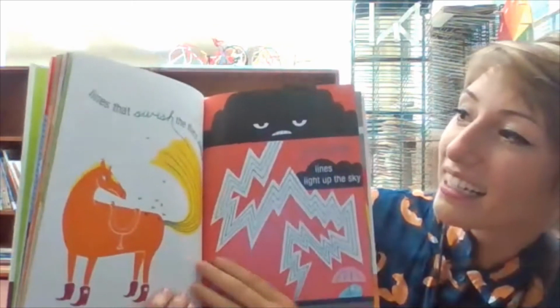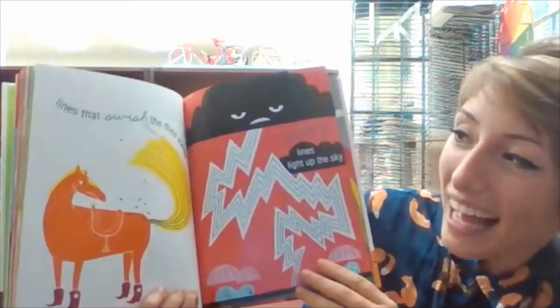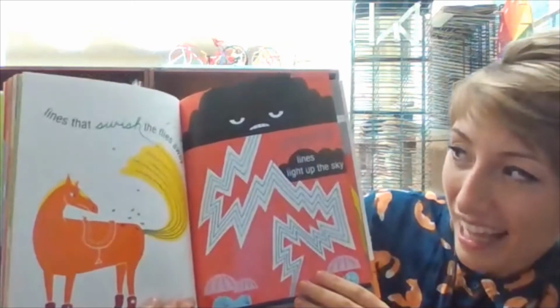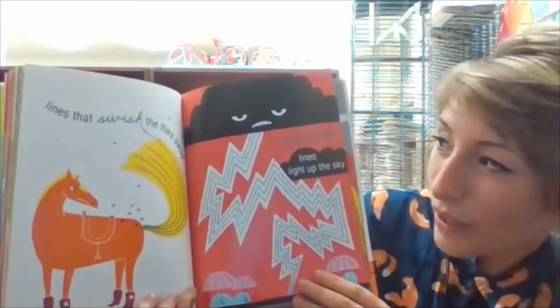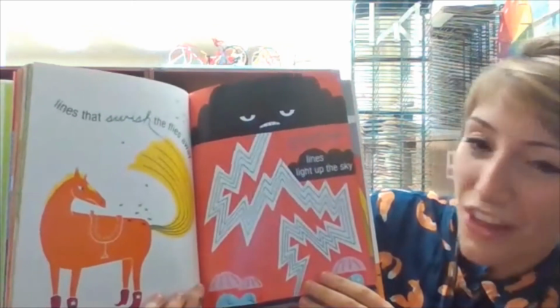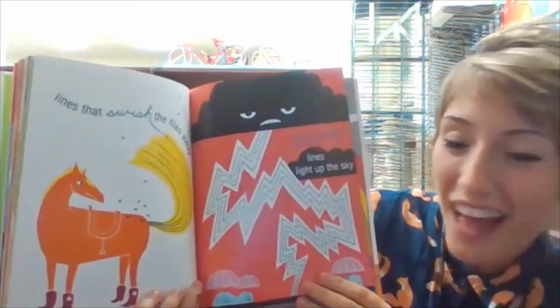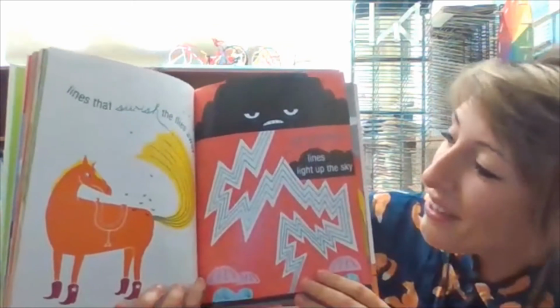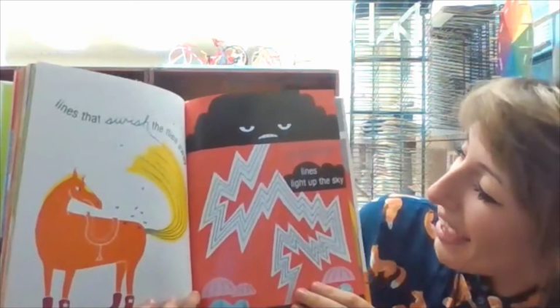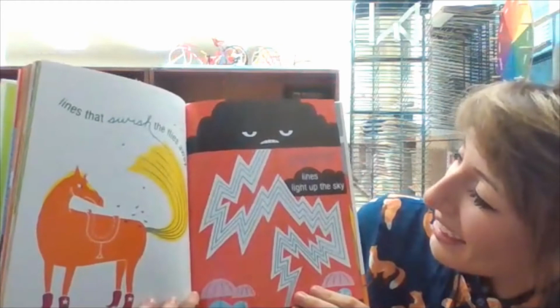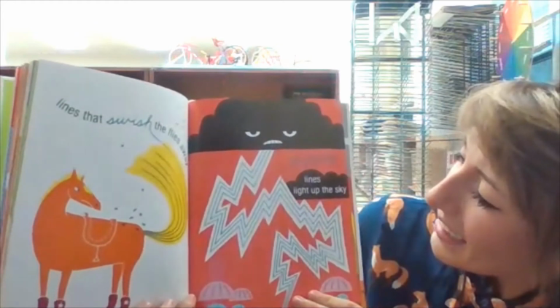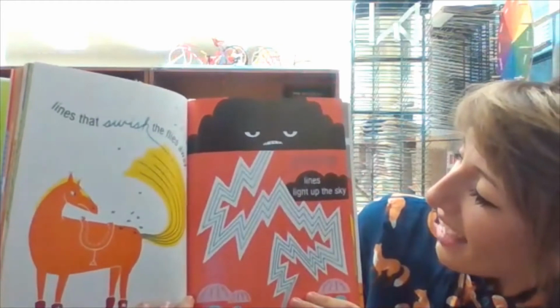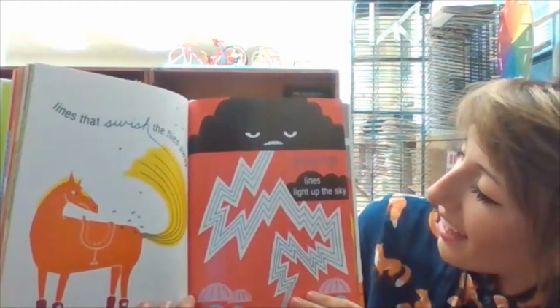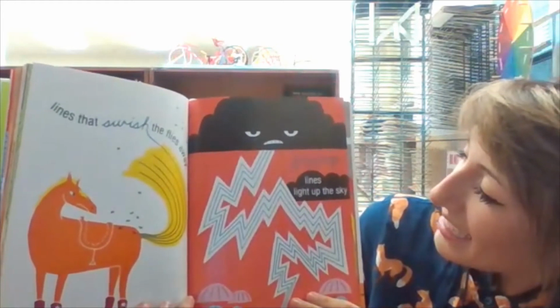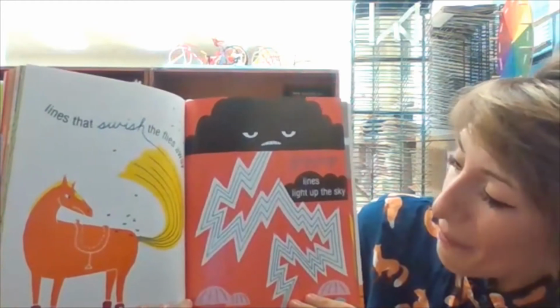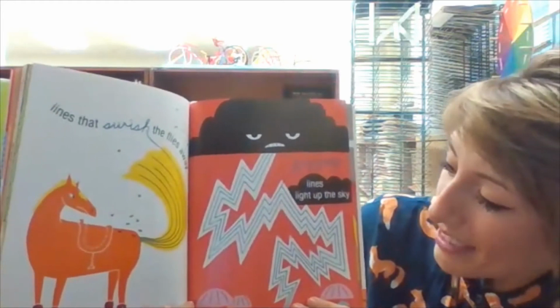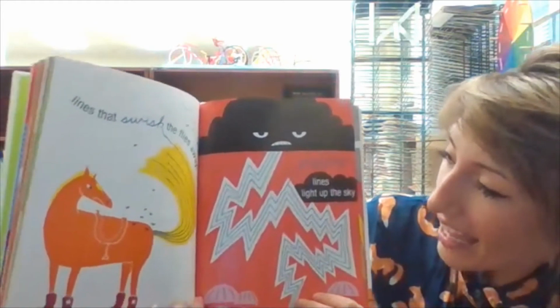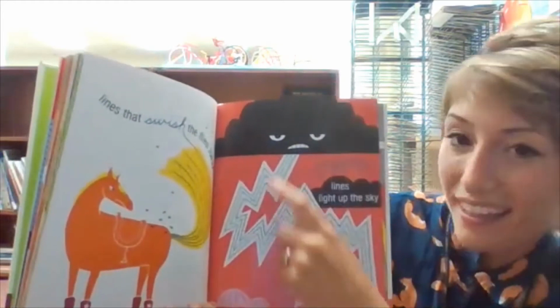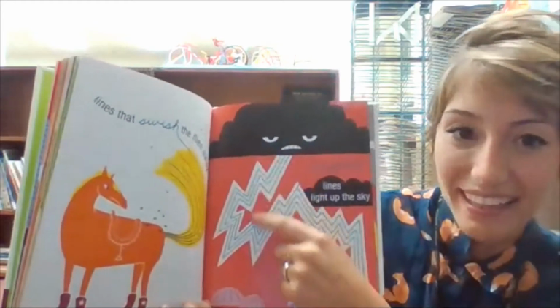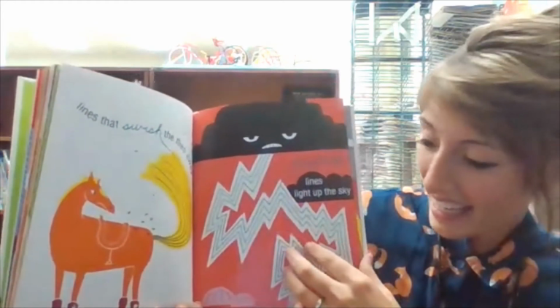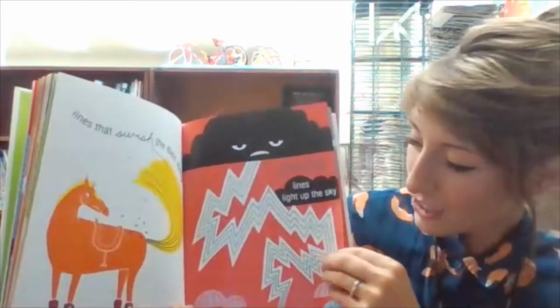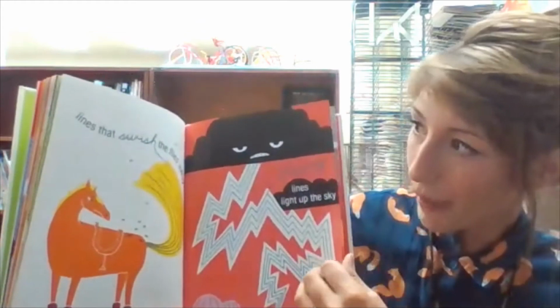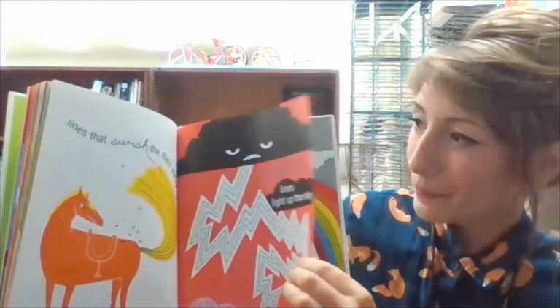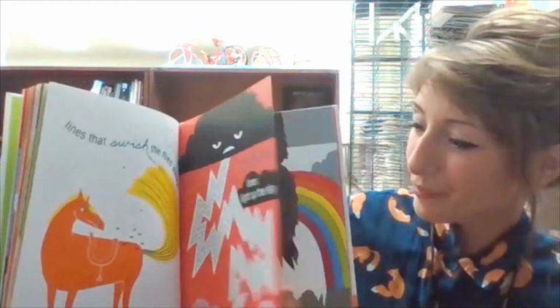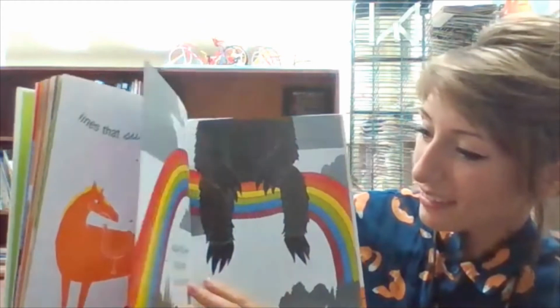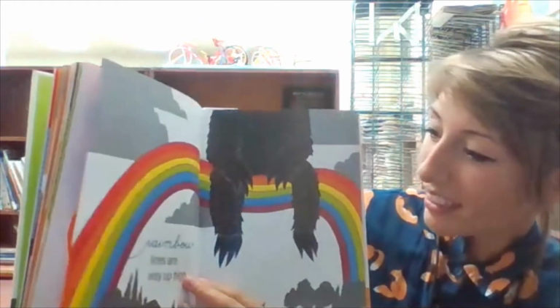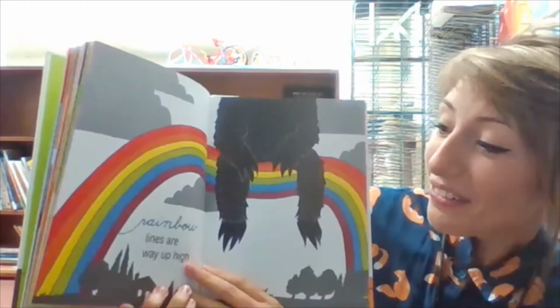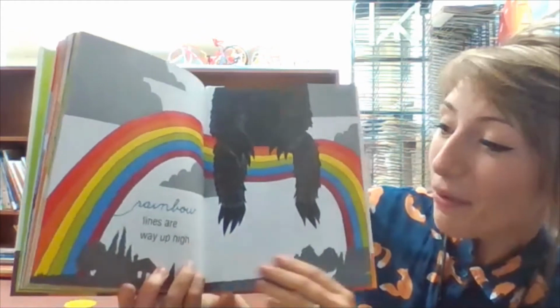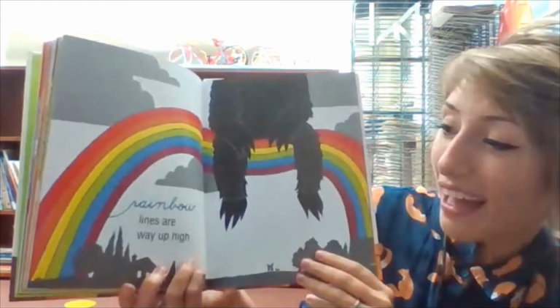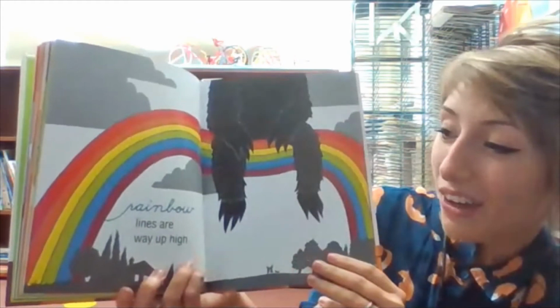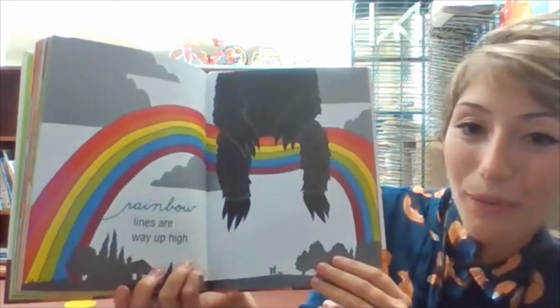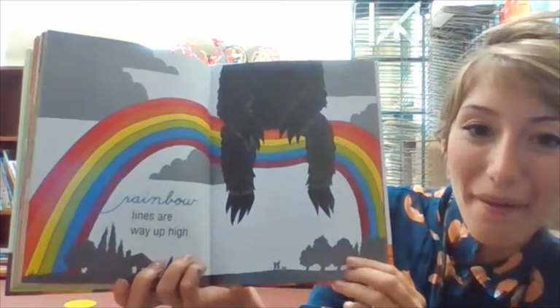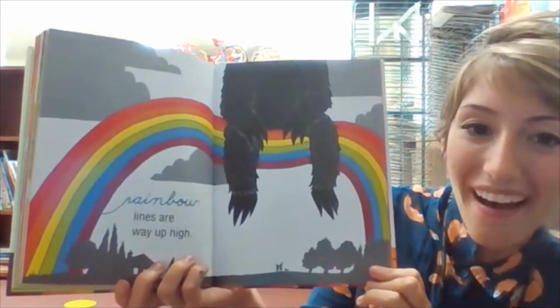Lines that swish the flies away. Zigzag lines light up the sky, like lightning in a storm. Rainbow lines are way up high.